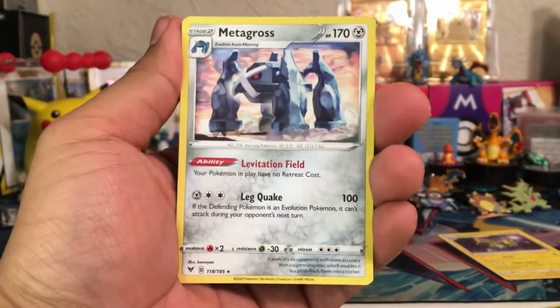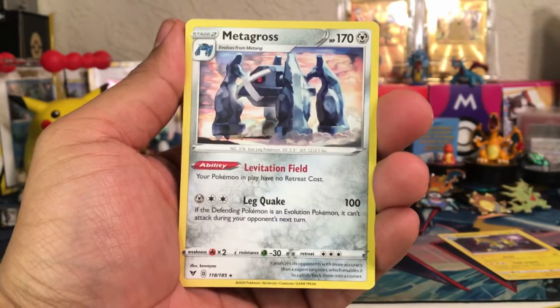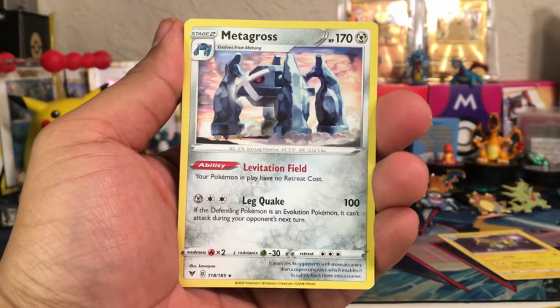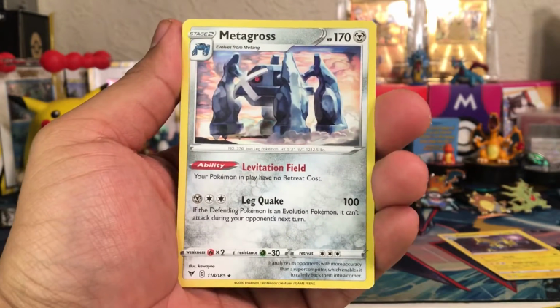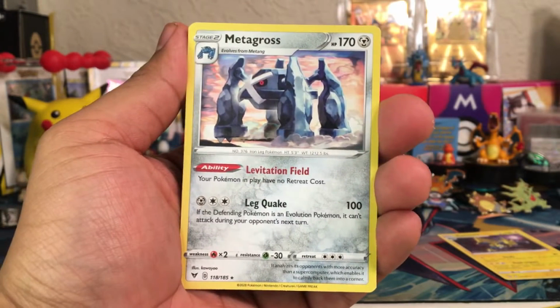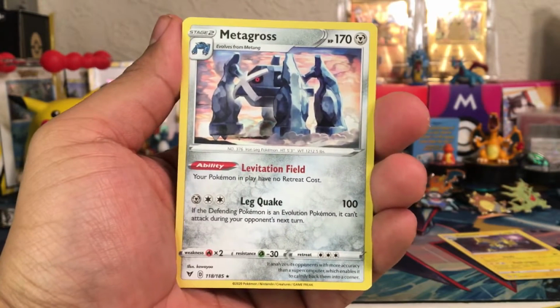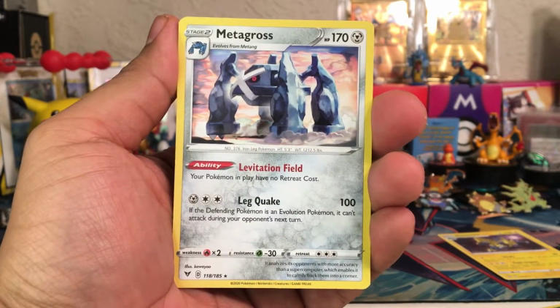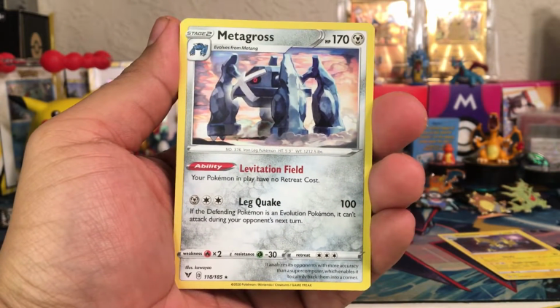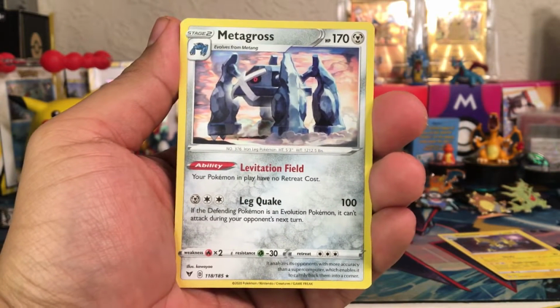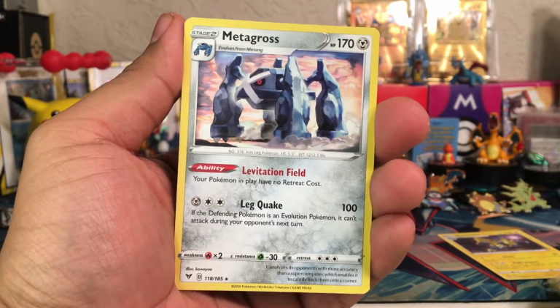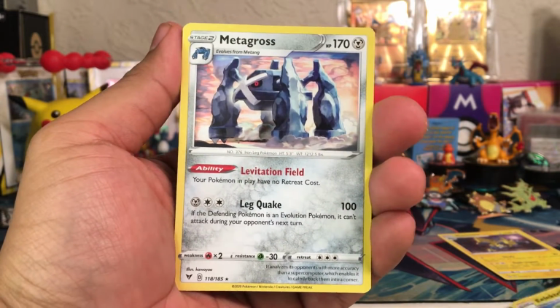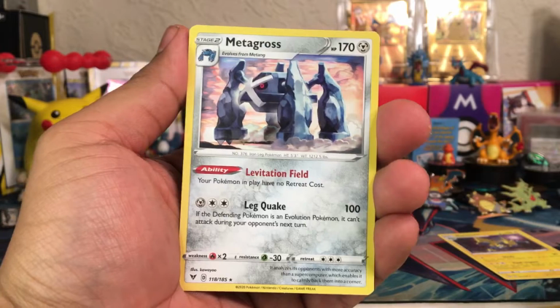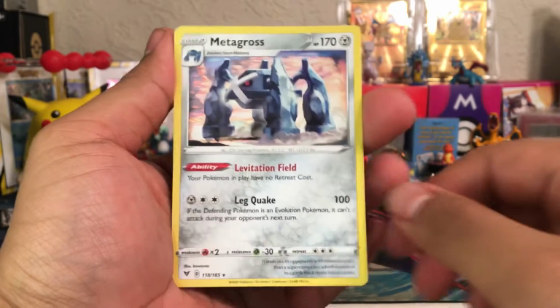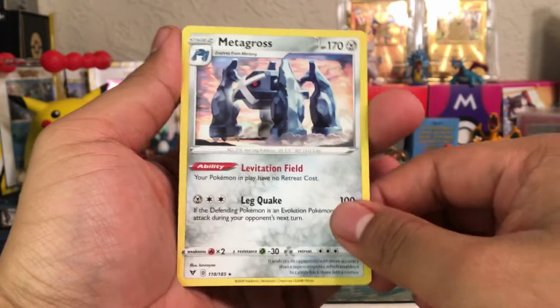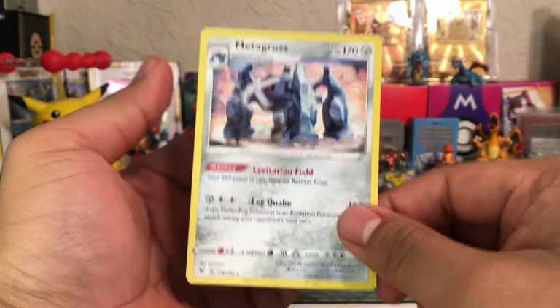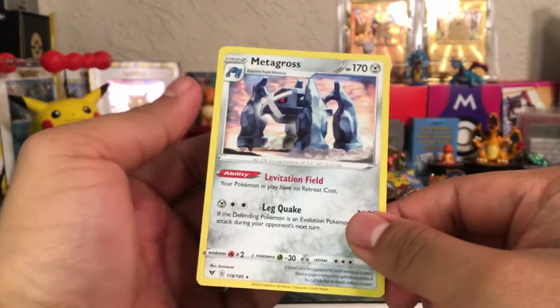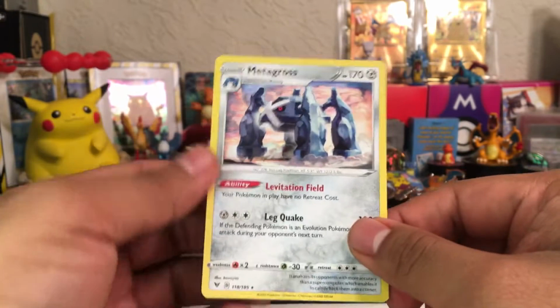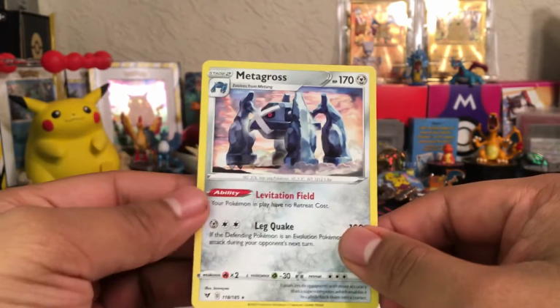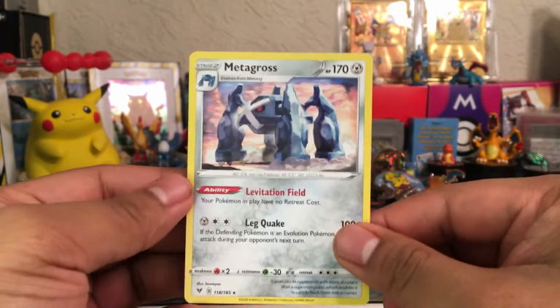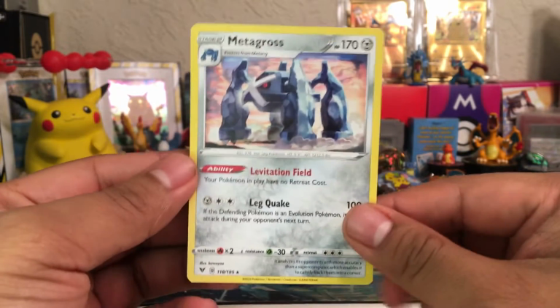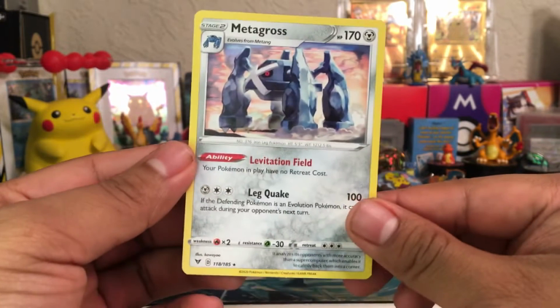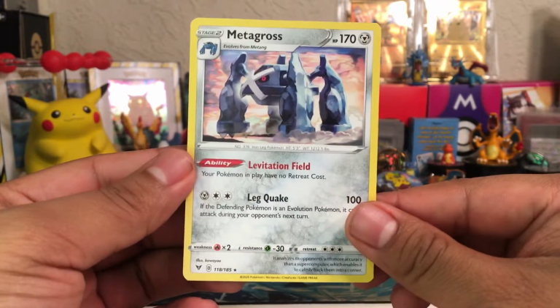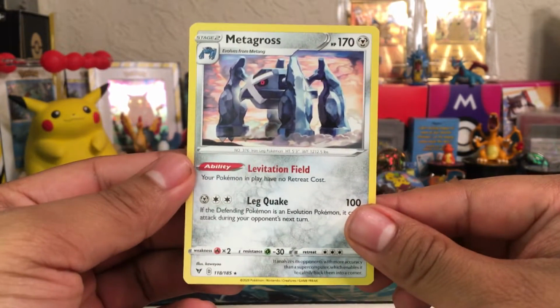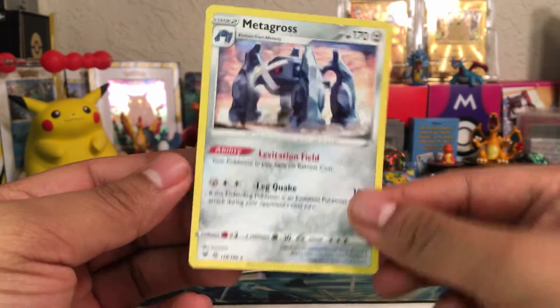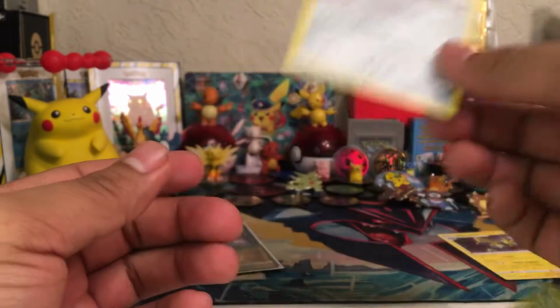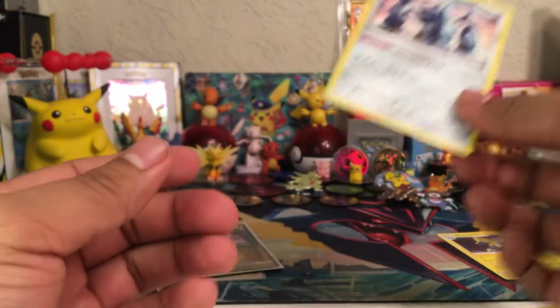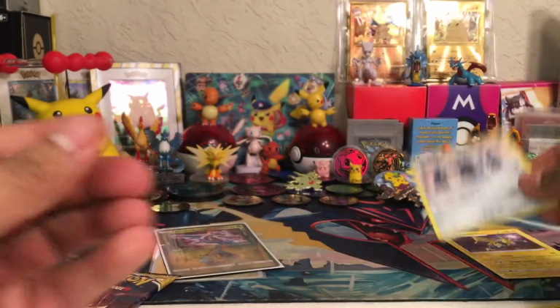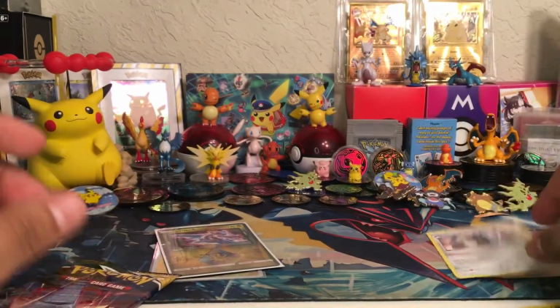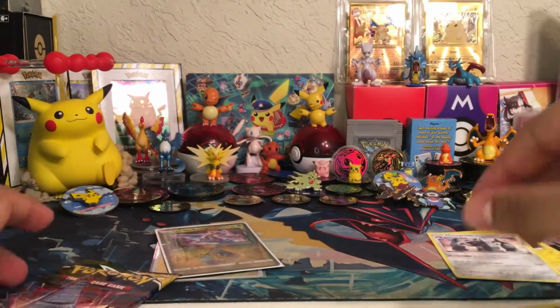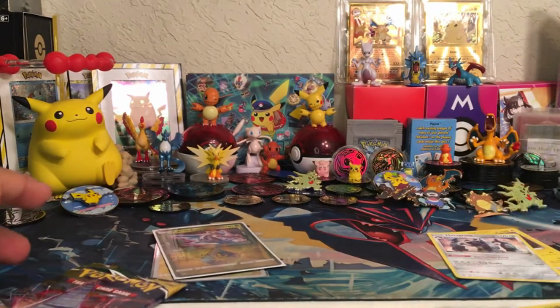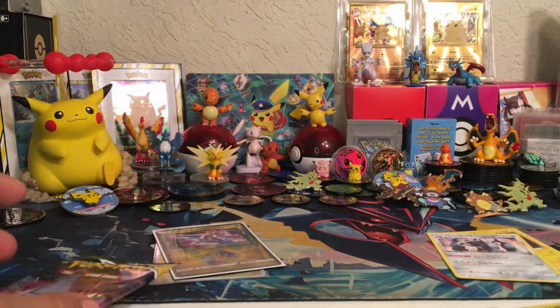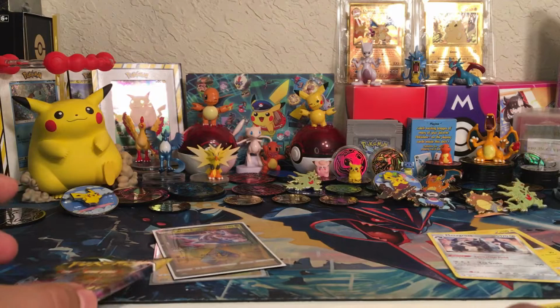Last card is a Metagross — Metagross is pretty cool though, I'm not going to complain. Metagross is one of my favorite Pokémon of all time. Very cool — one of my favorite pseudo-legendaries.